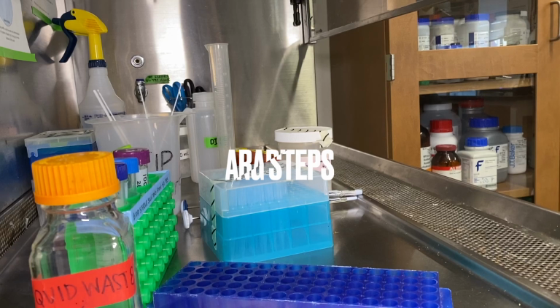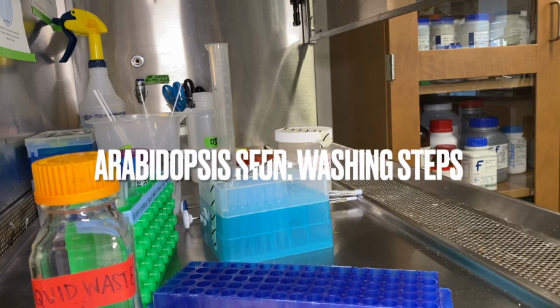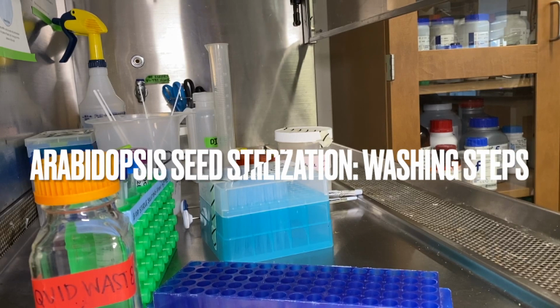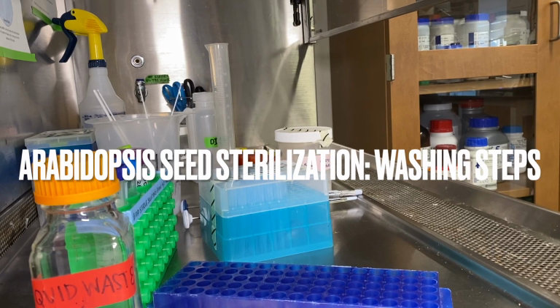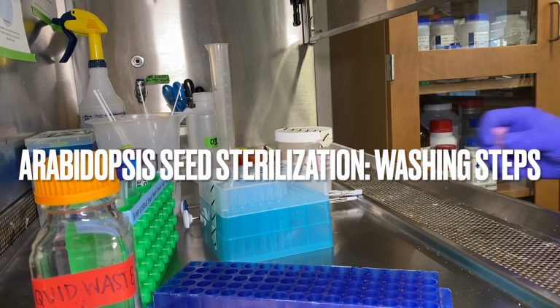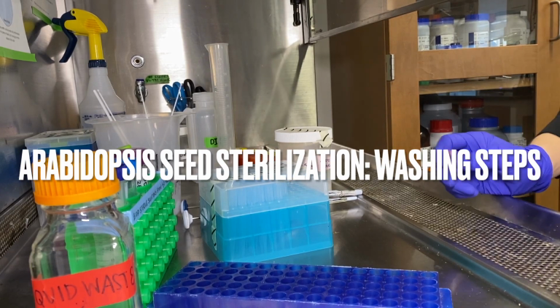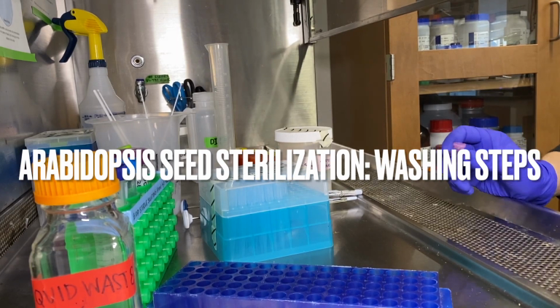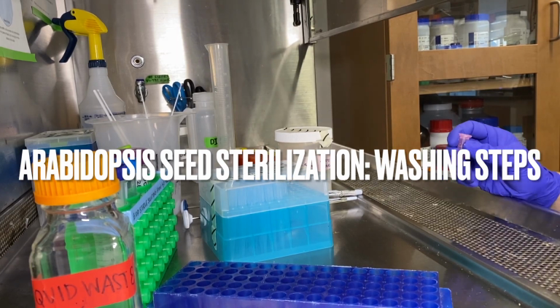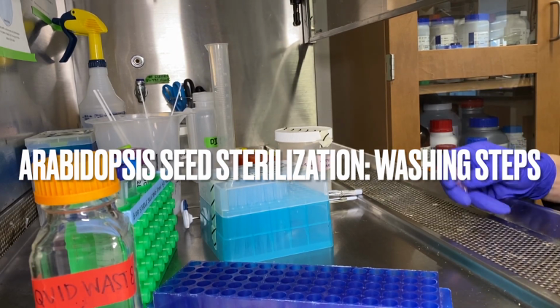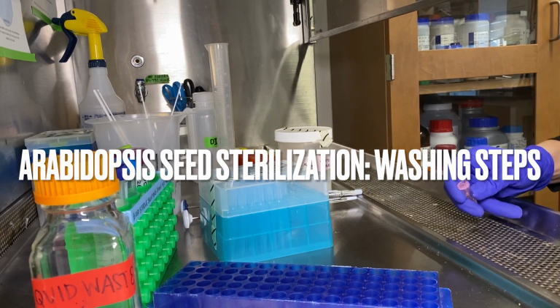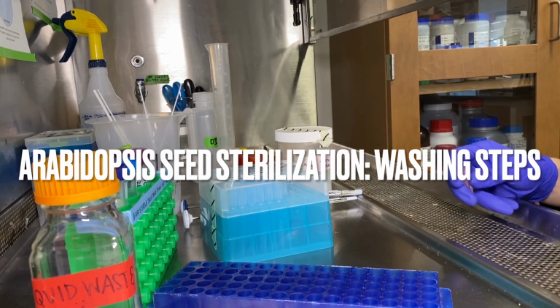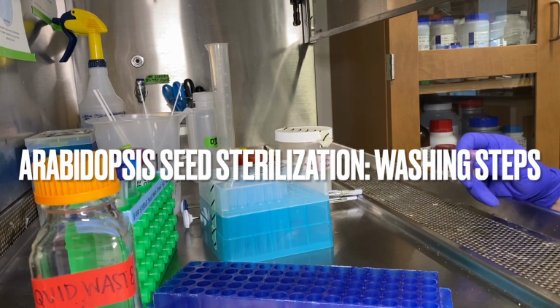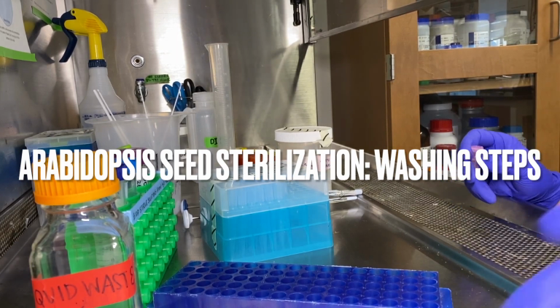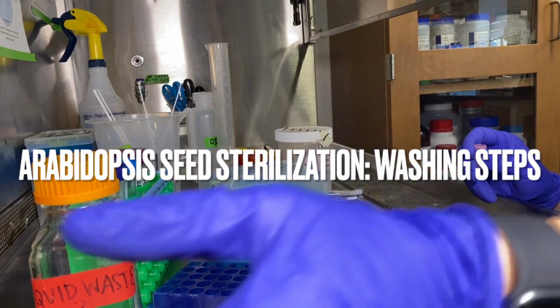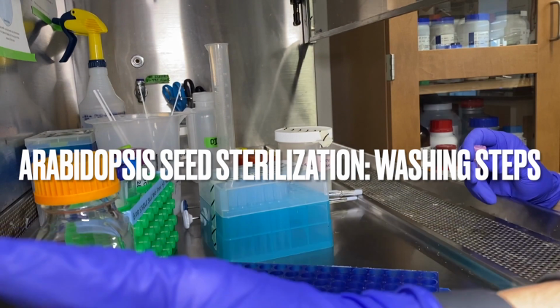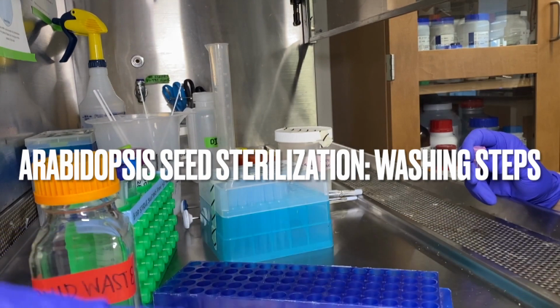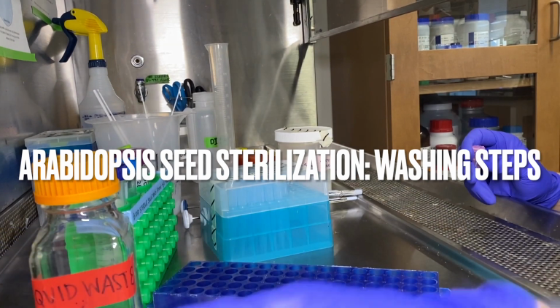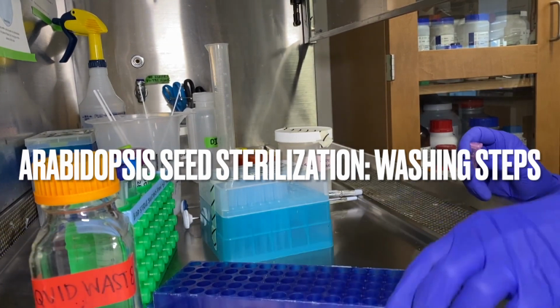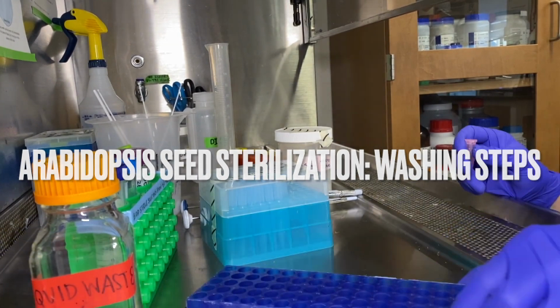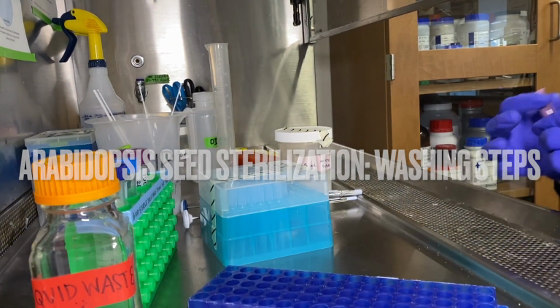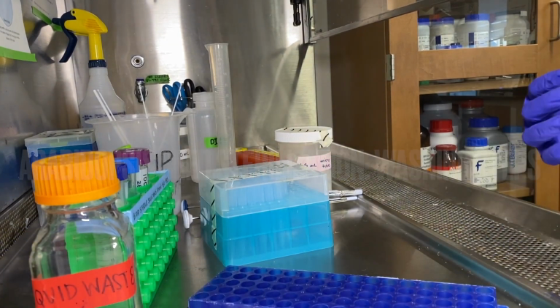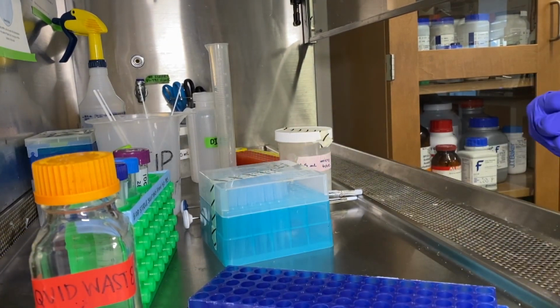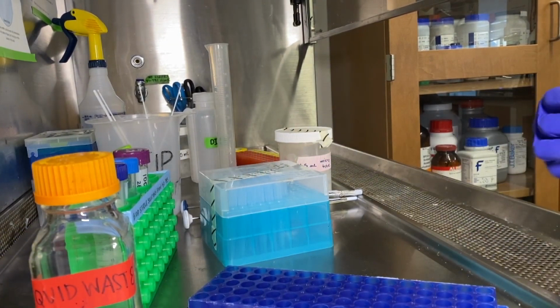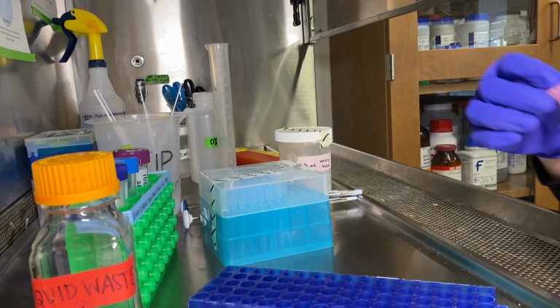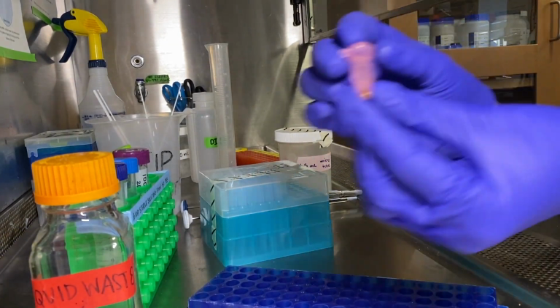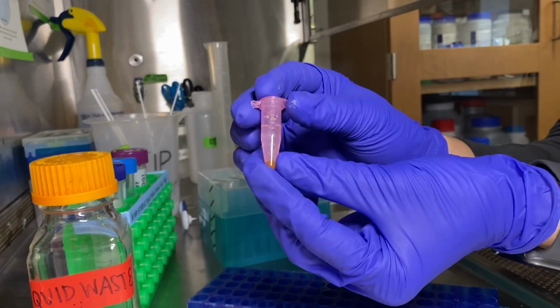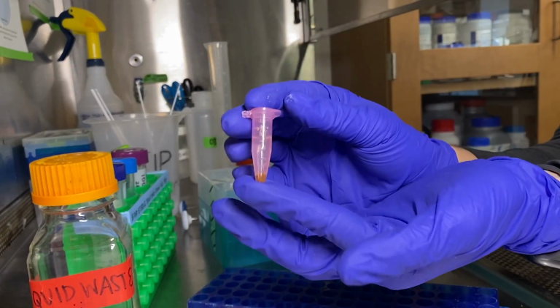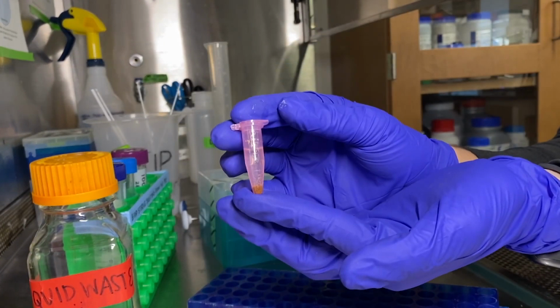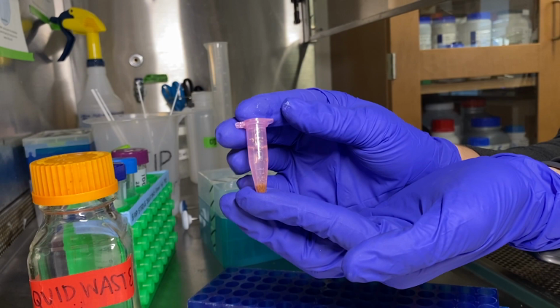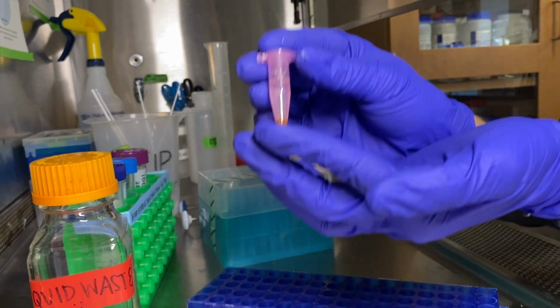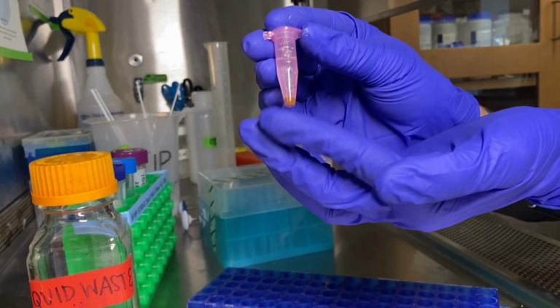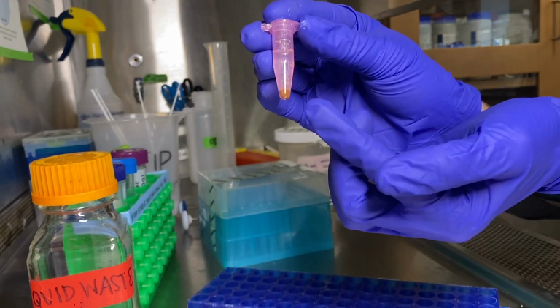We are now in the sterile portion of our protocol. We've brought our seeds into the biohood. The seeds are sitting at the bottom of our sterilization solution.